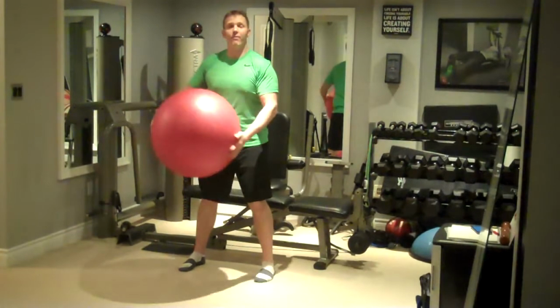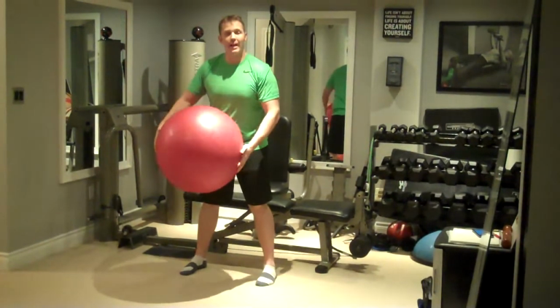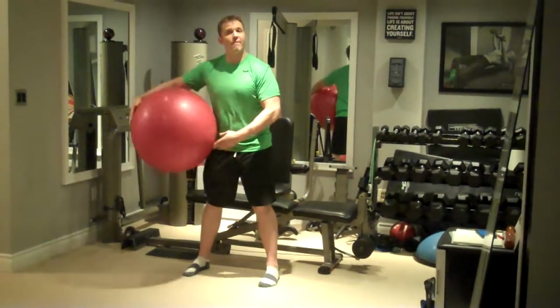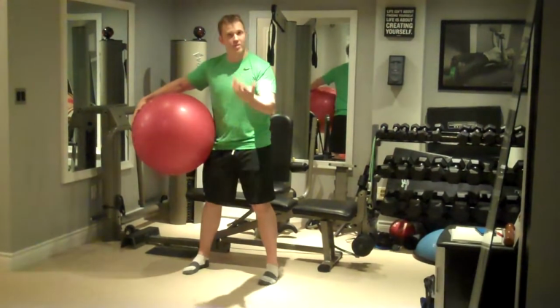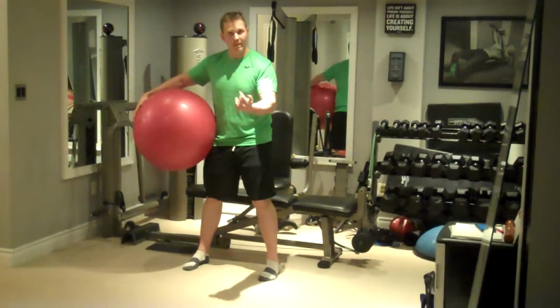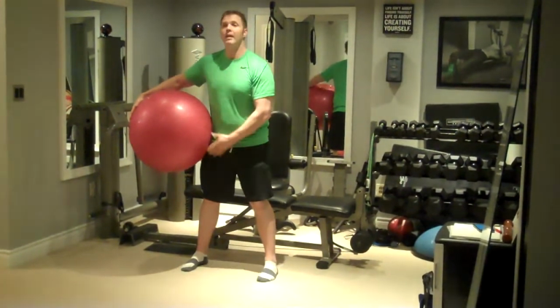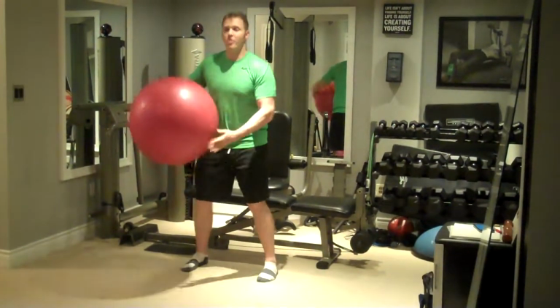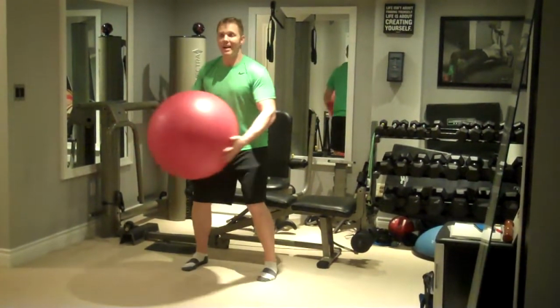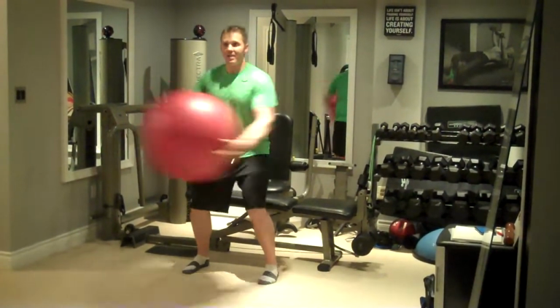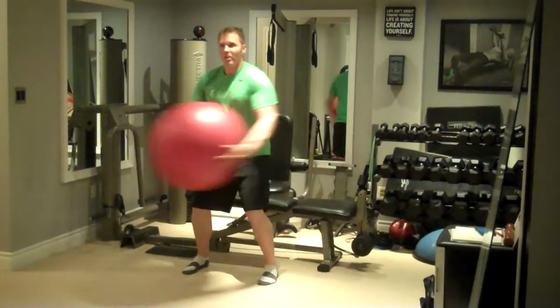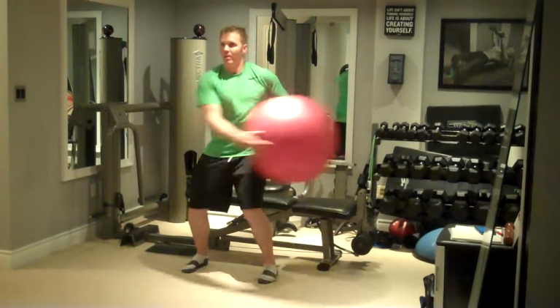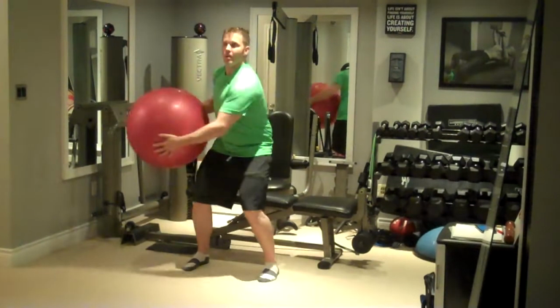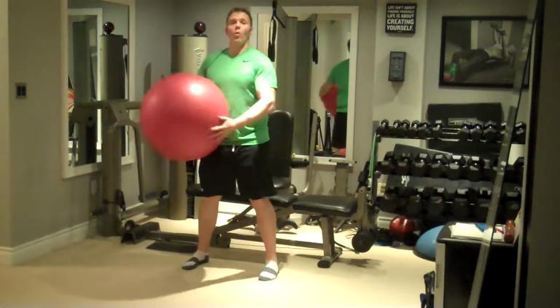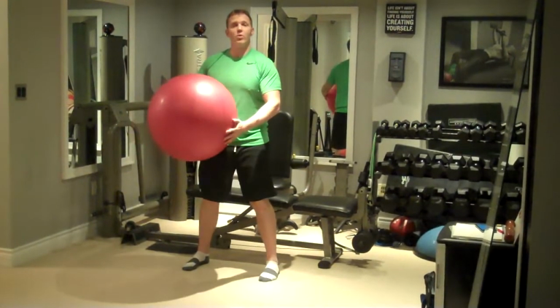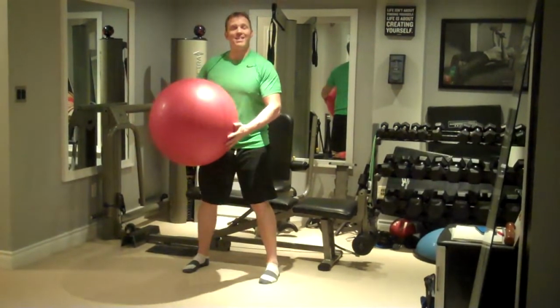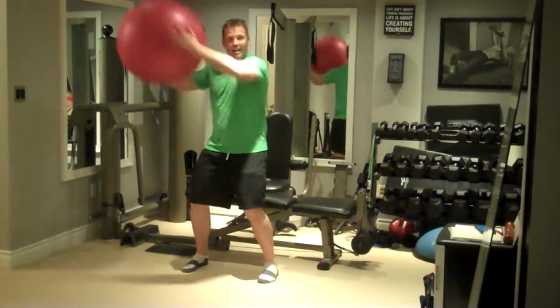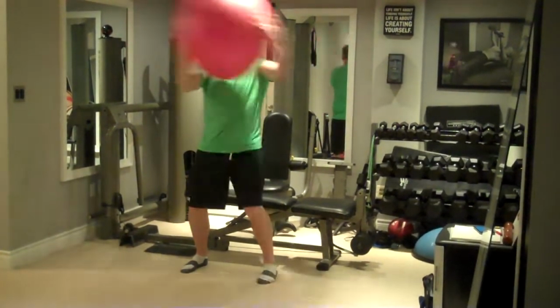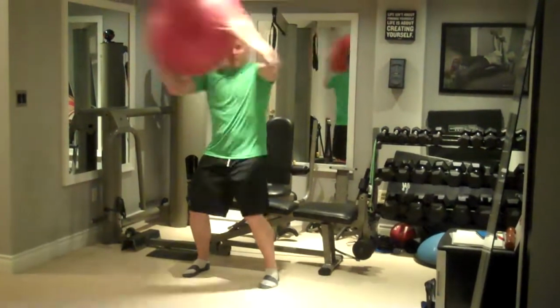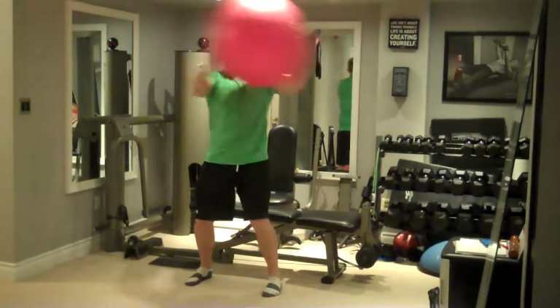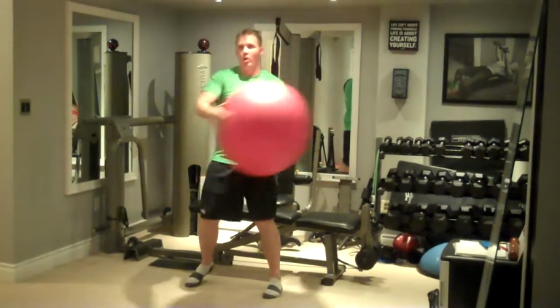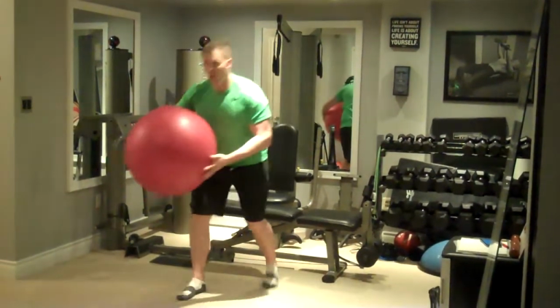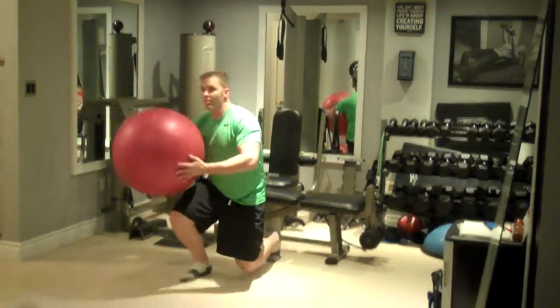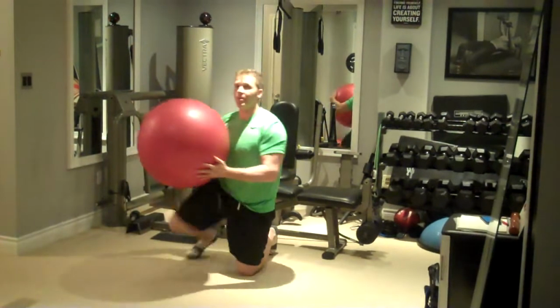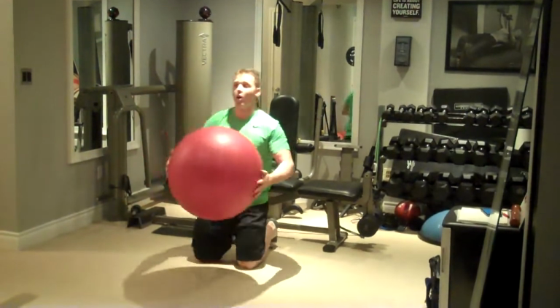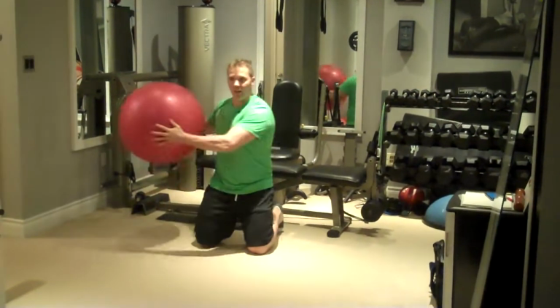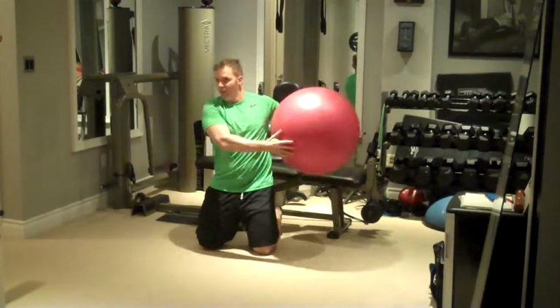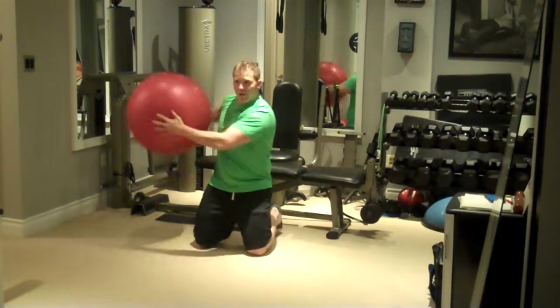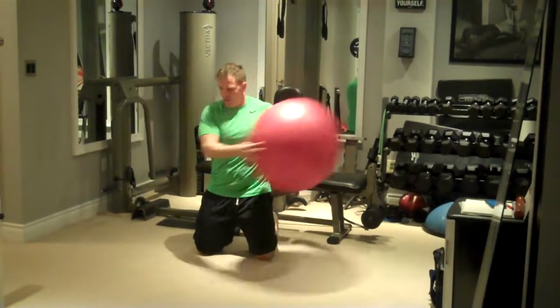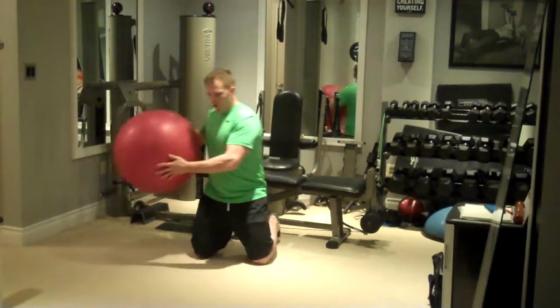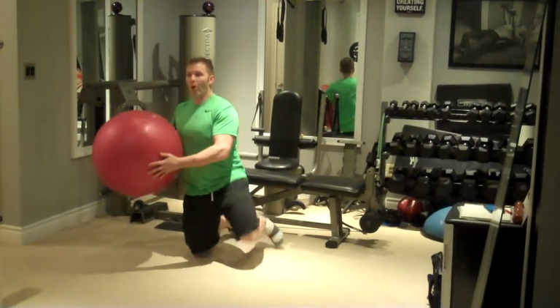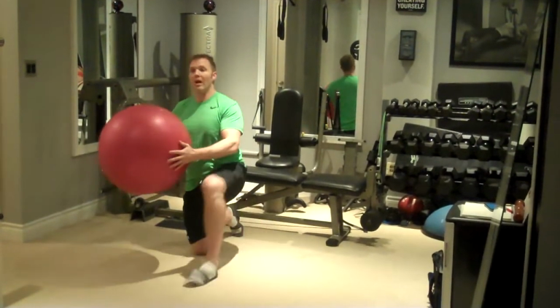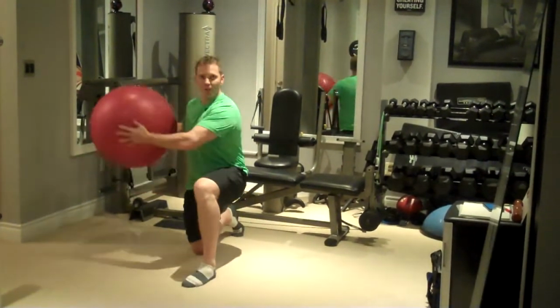Different ways to vary this movement is to do the side to side at stomach level, or even to do the side to side above head level. You can also do the movement tall kneeling or lunge kneeling.